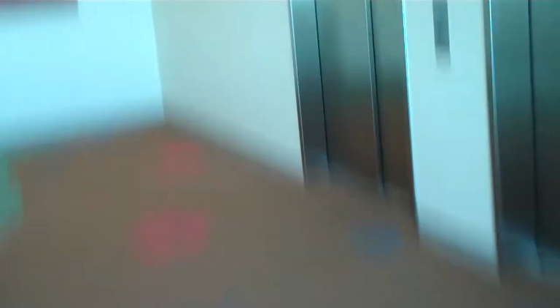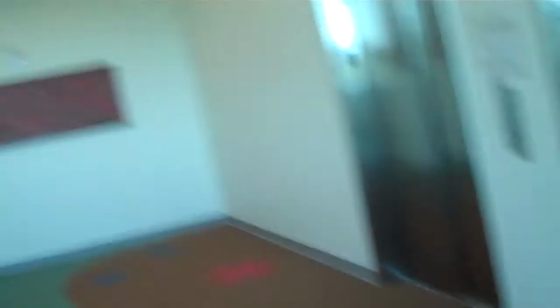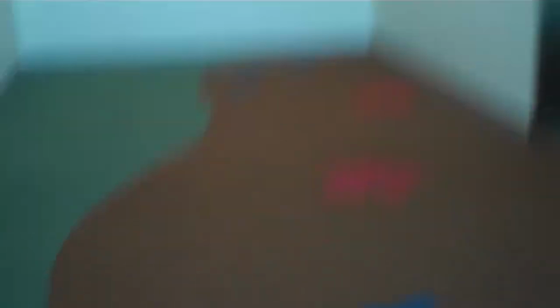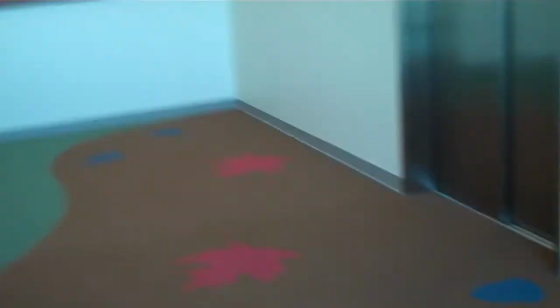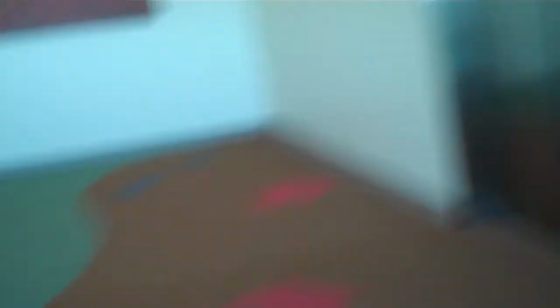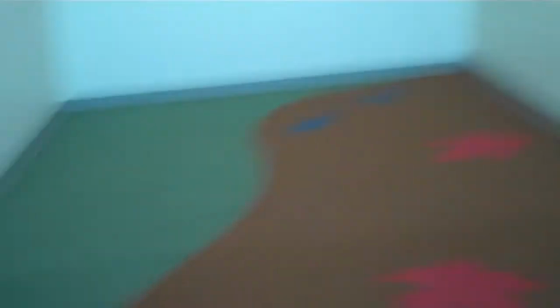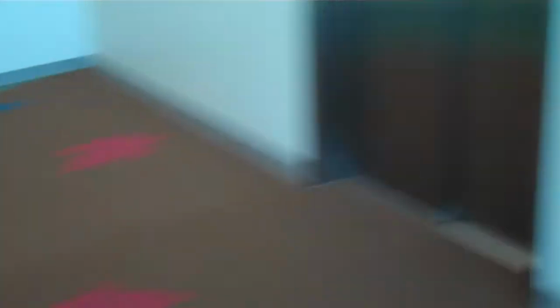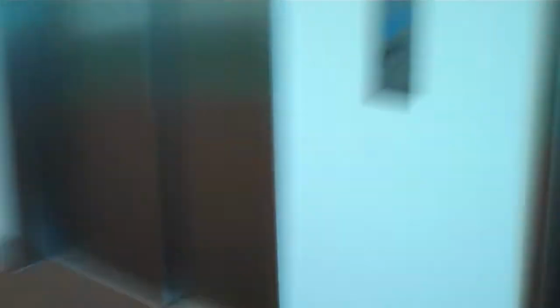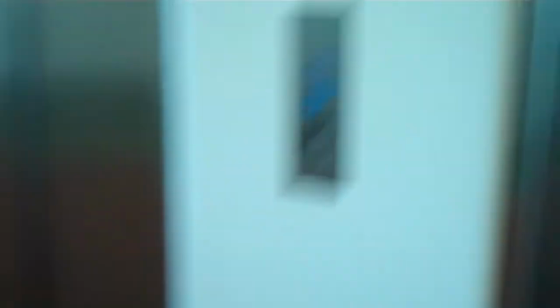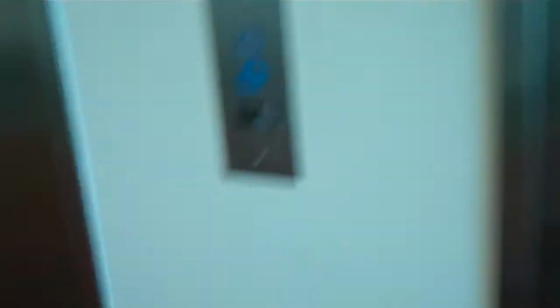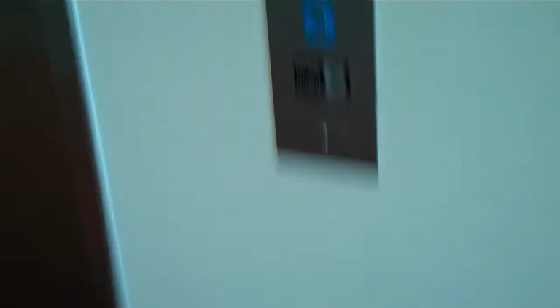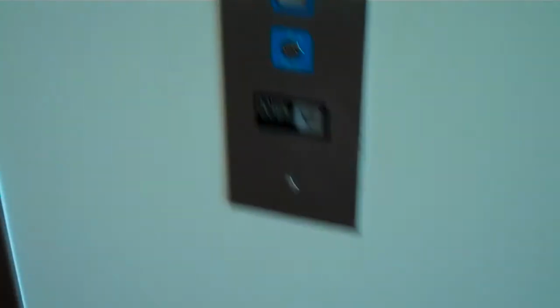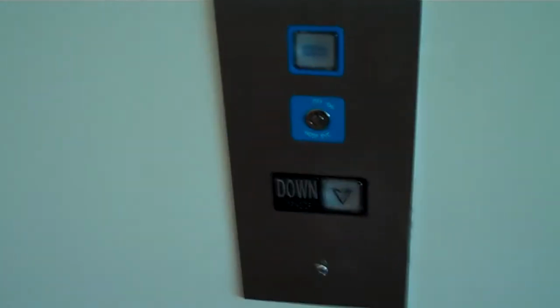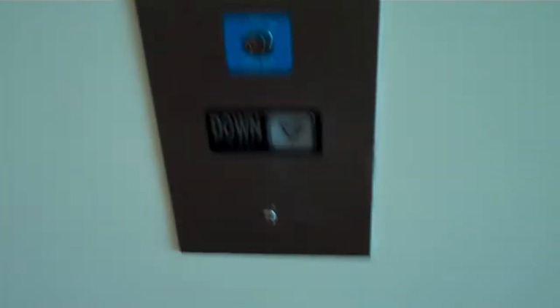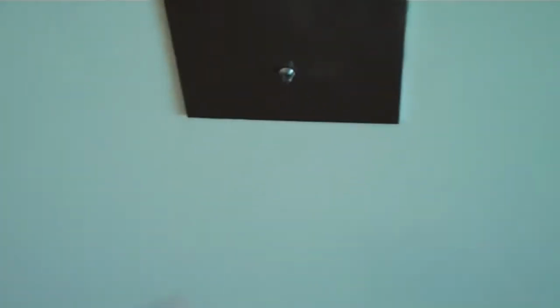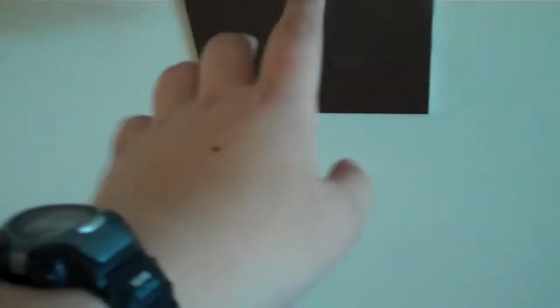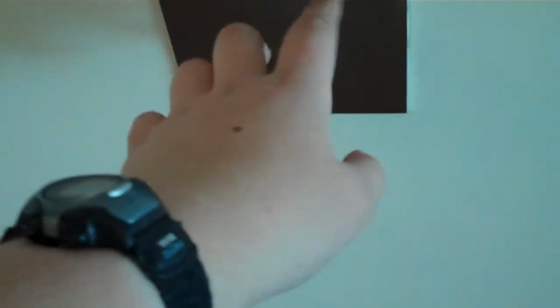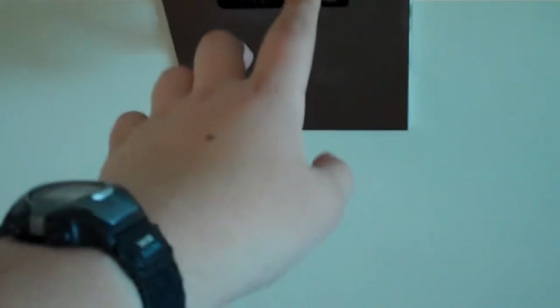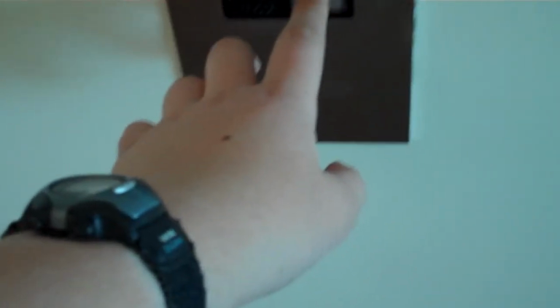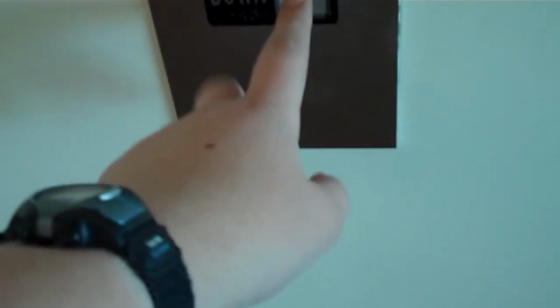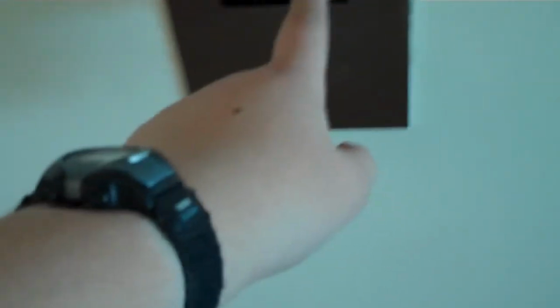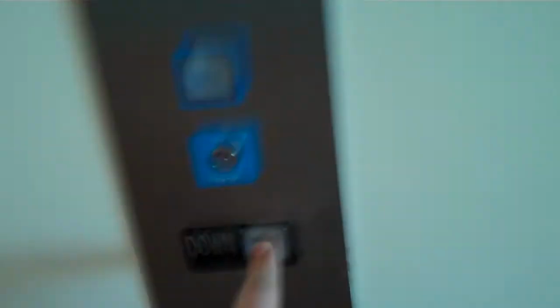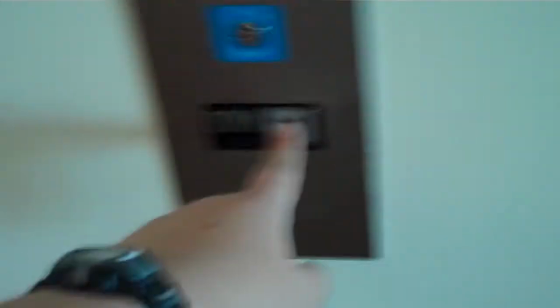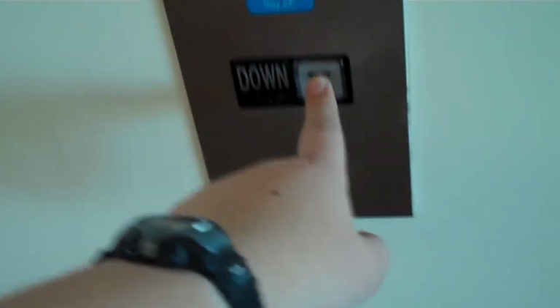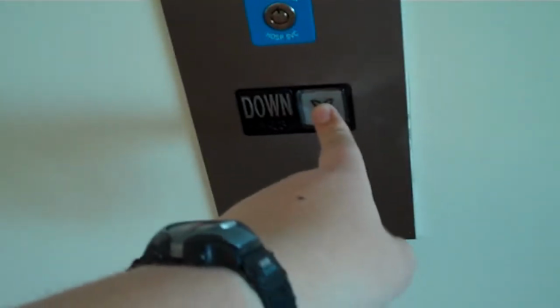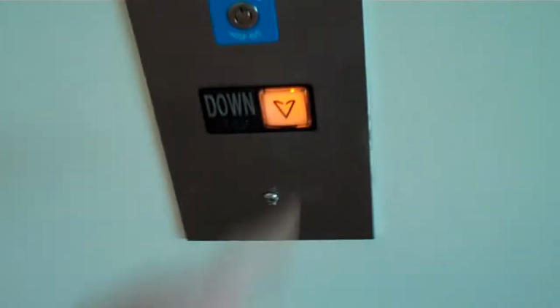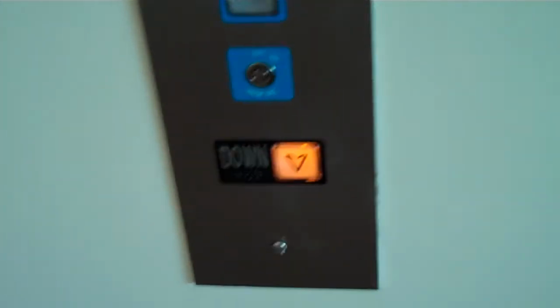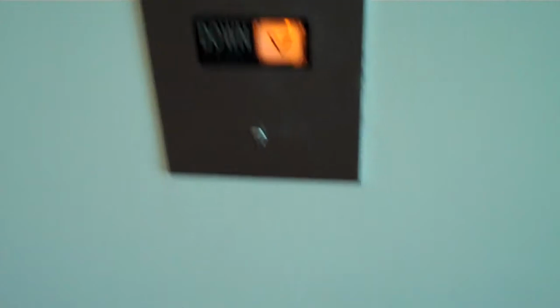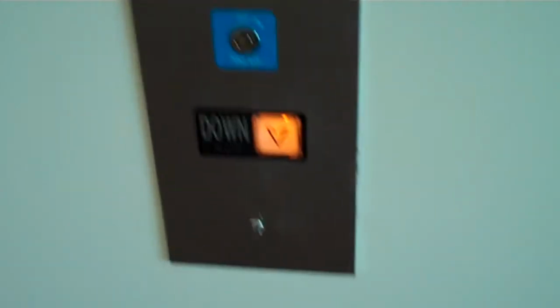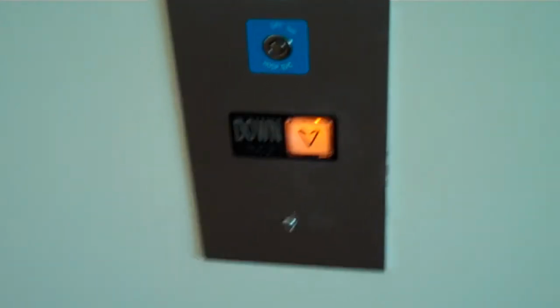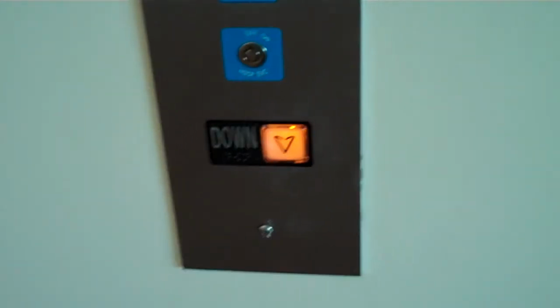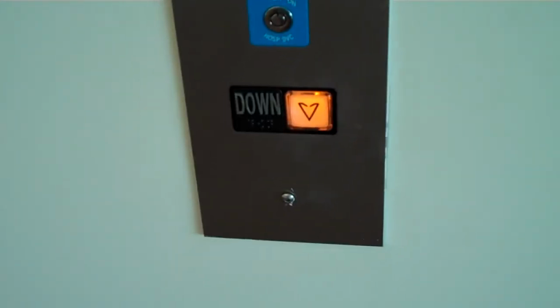Alright, we're gonna go down now. Maybe it'll be a different elevator. And I think it's an Otis. I believe this is my first hospital sized elevator ever filmed.